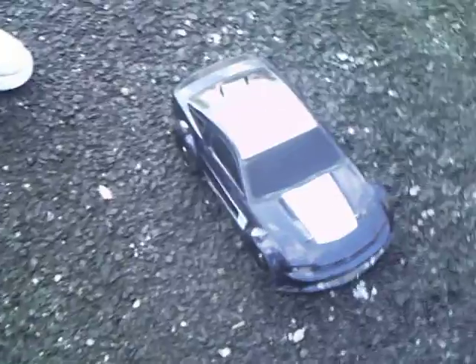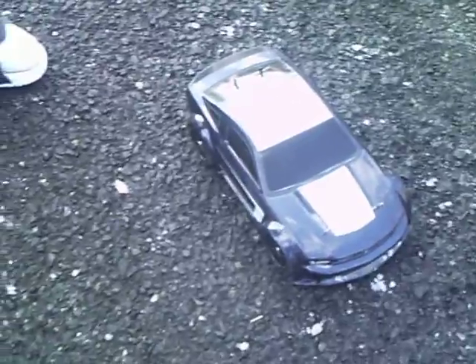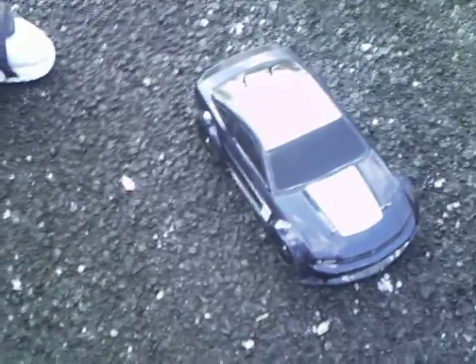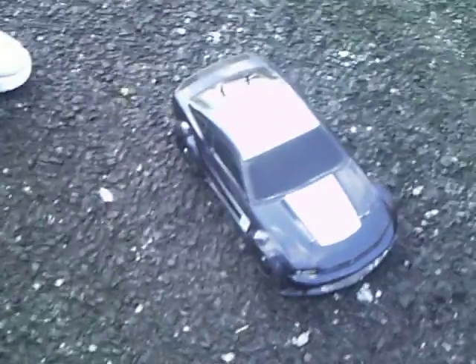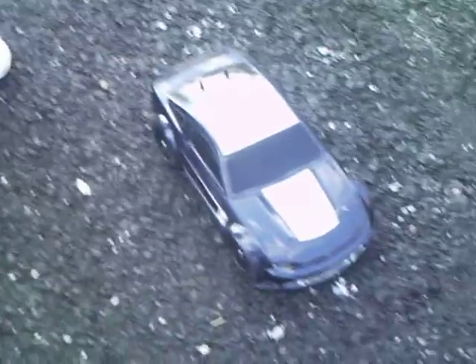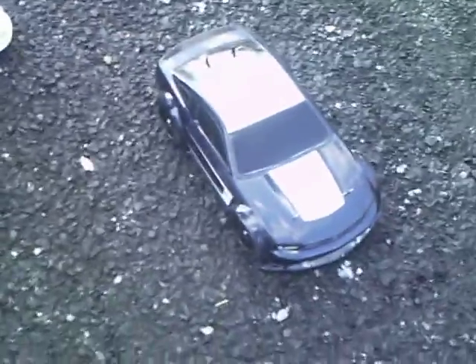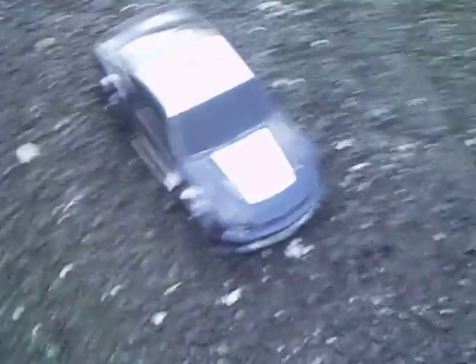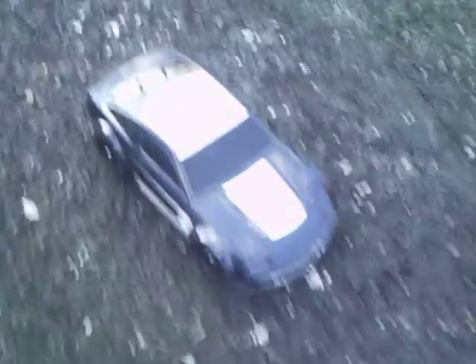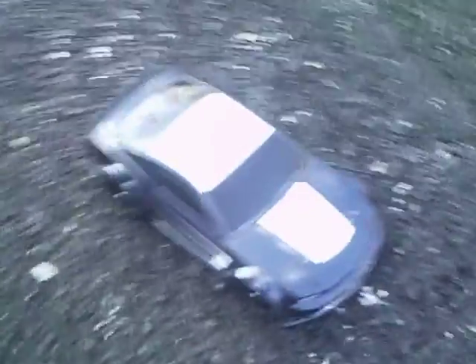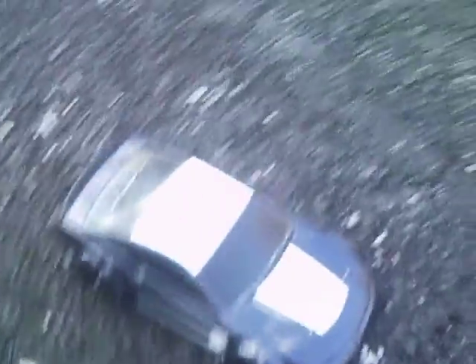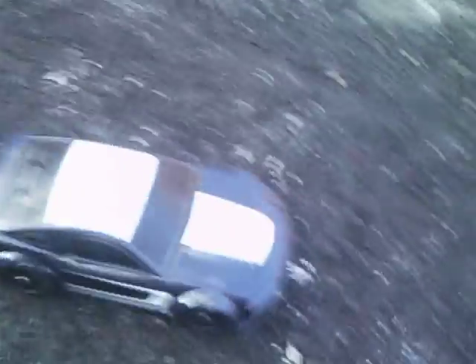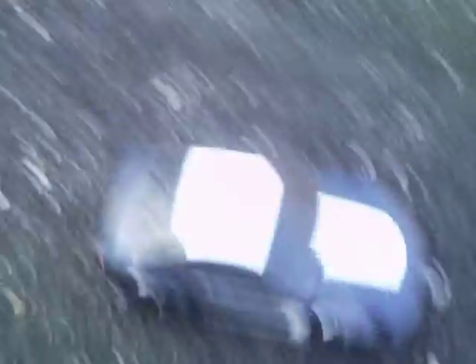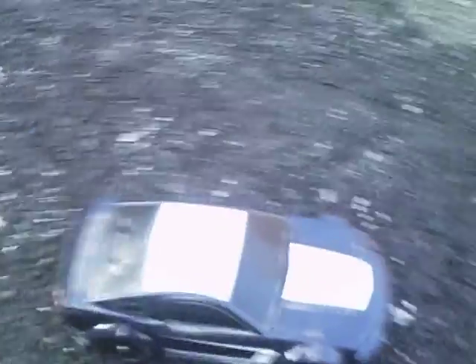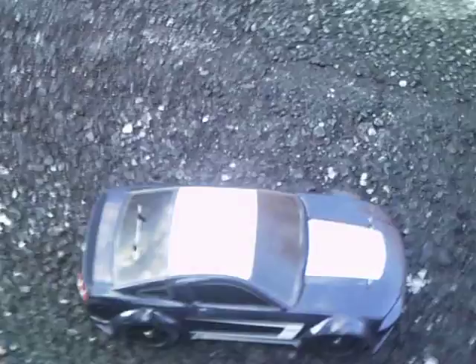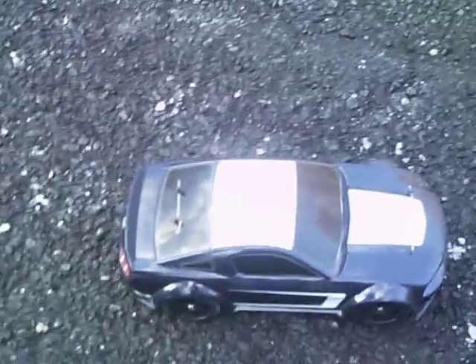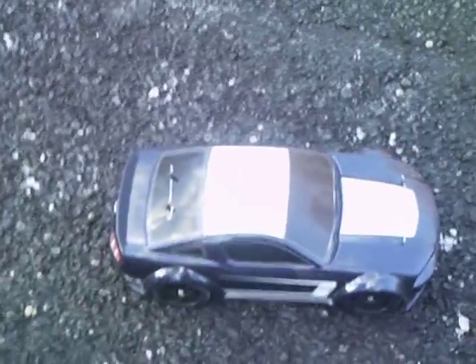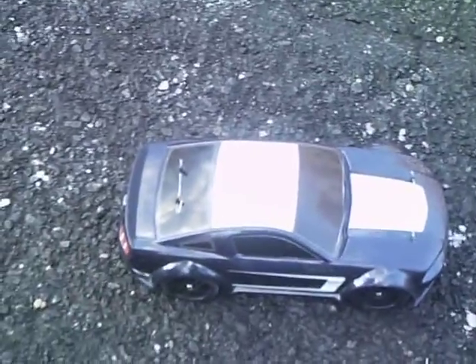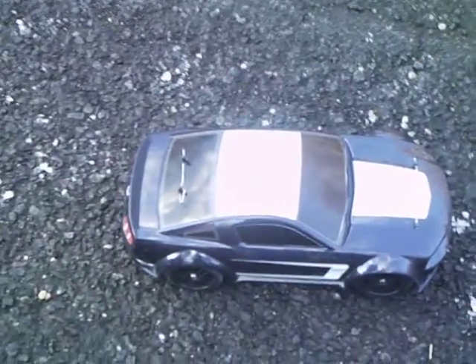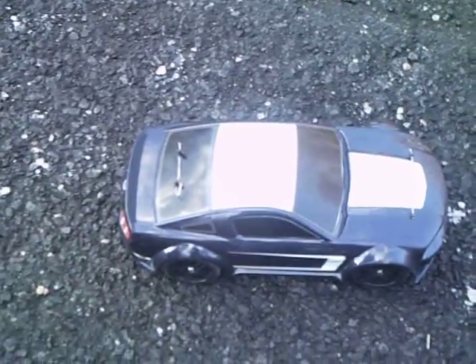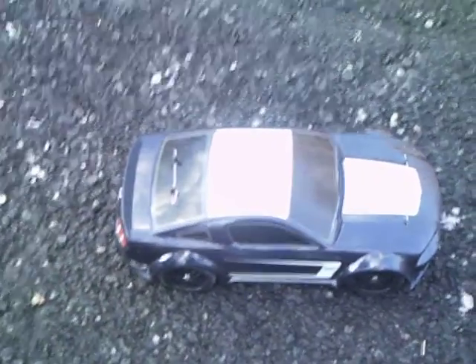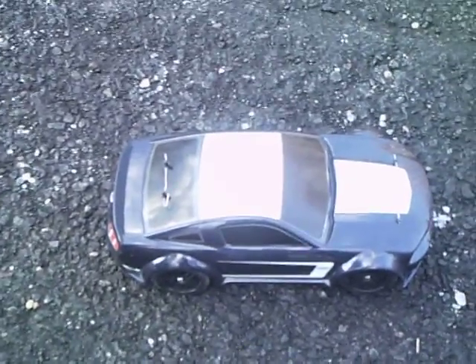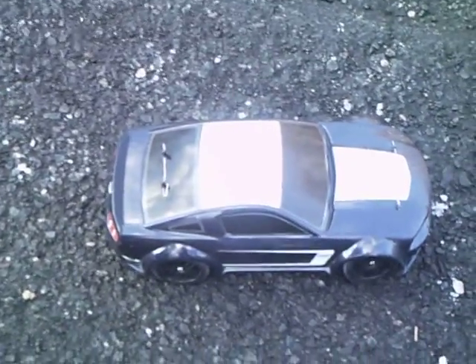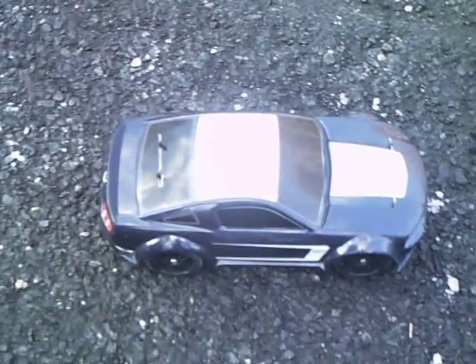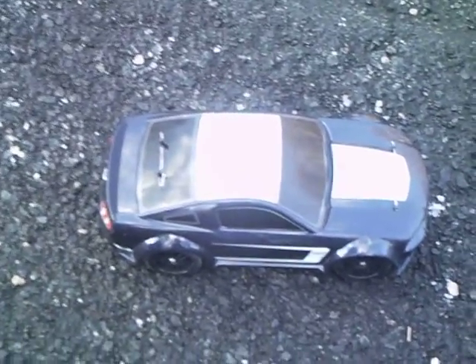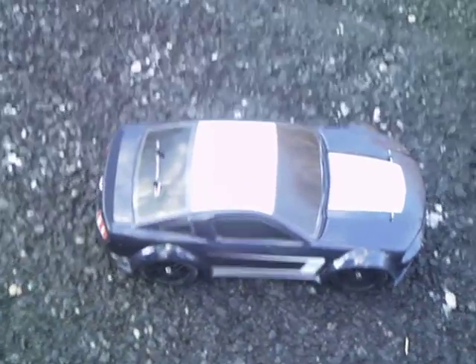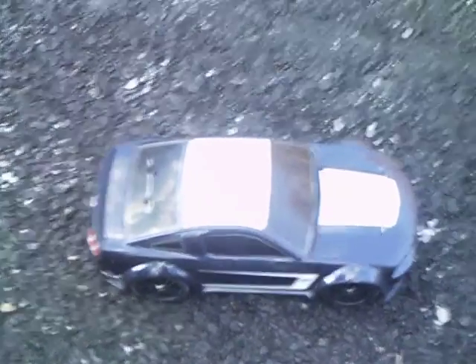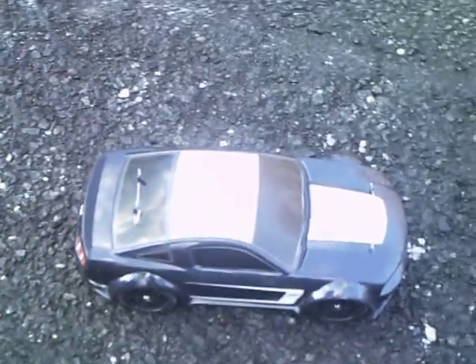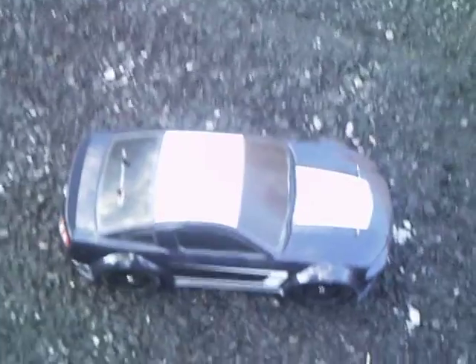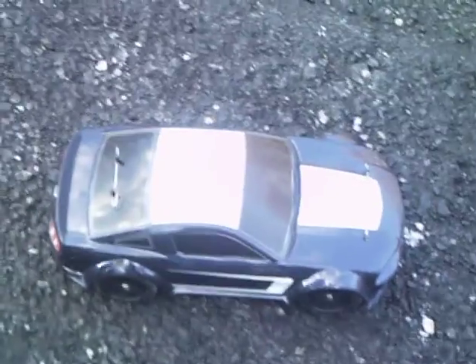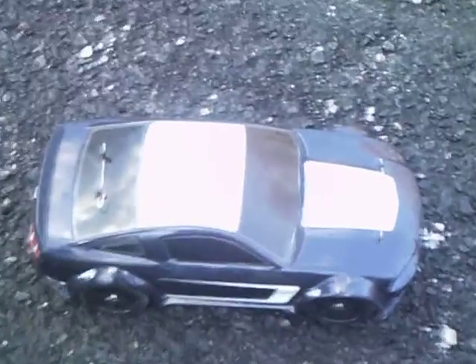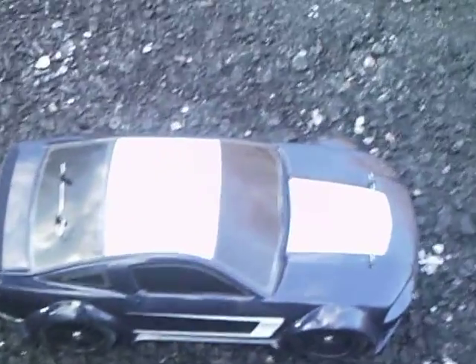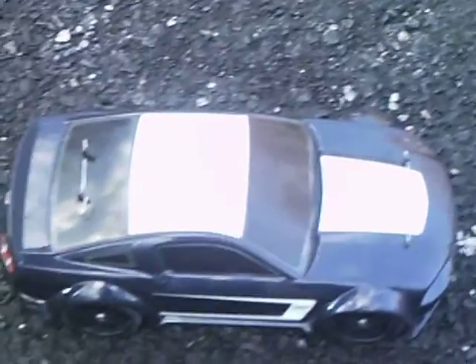Alright, it's Action Motors 42 with another video. Here we got the Traxxas Summit Fulls 302. It's brushless, four wheel drive. We got an upgraded battery in here, one battery.